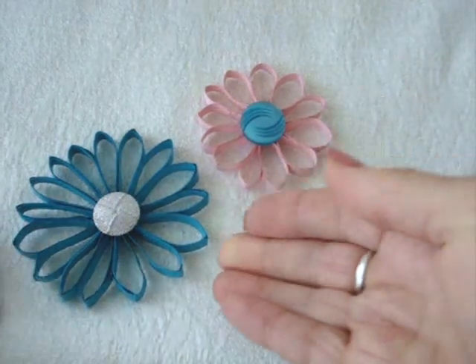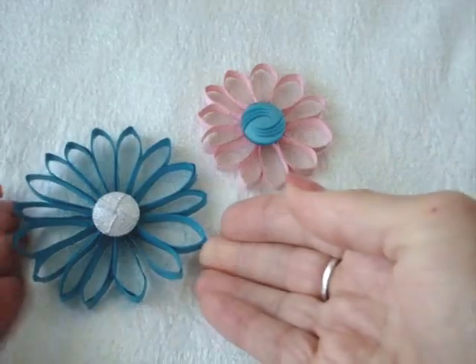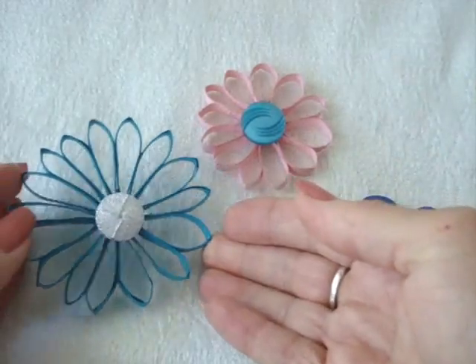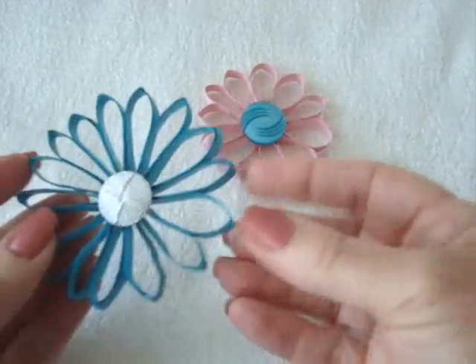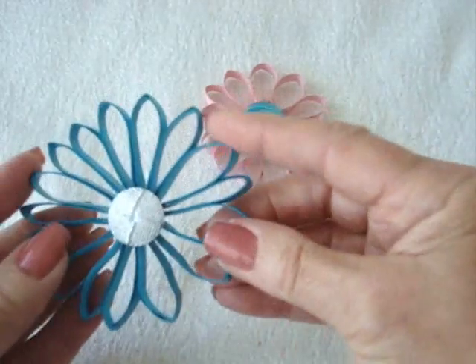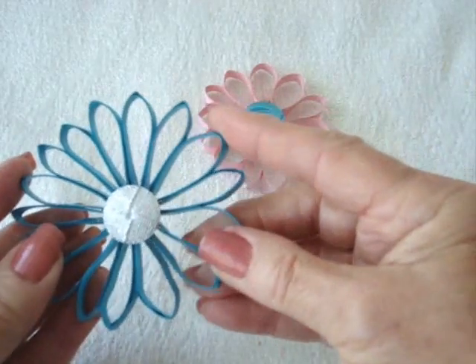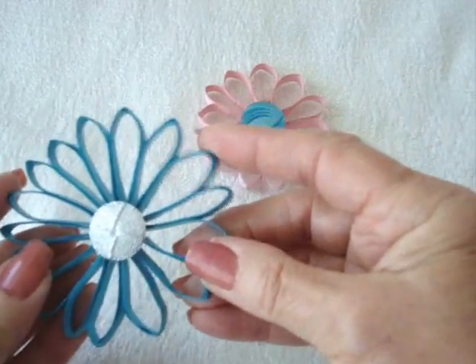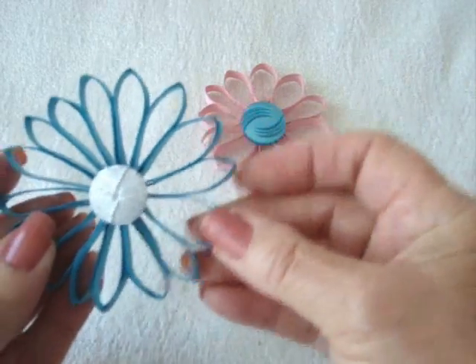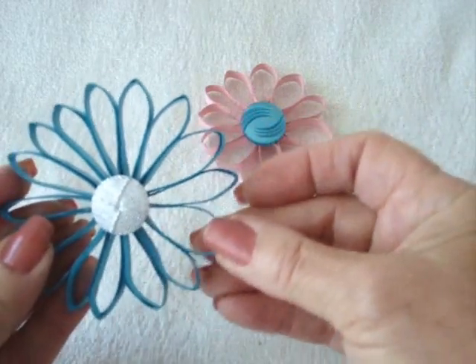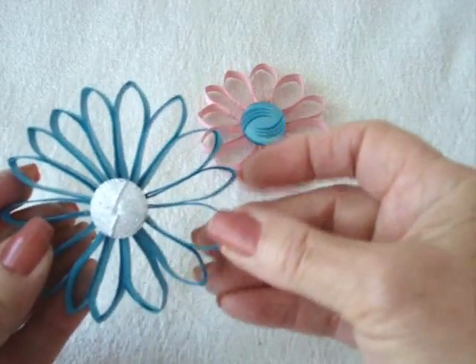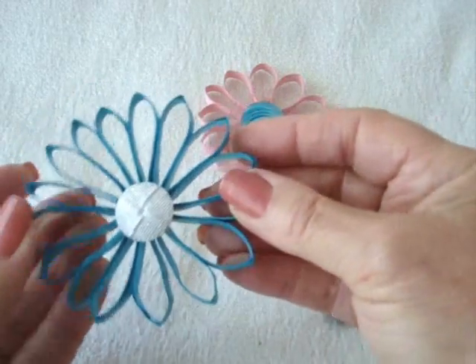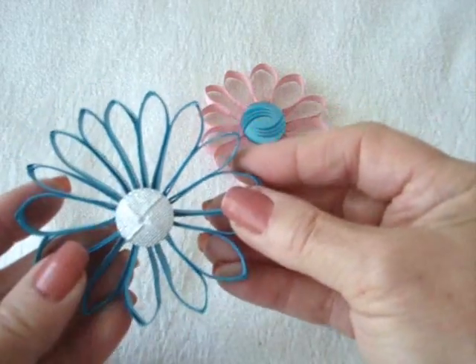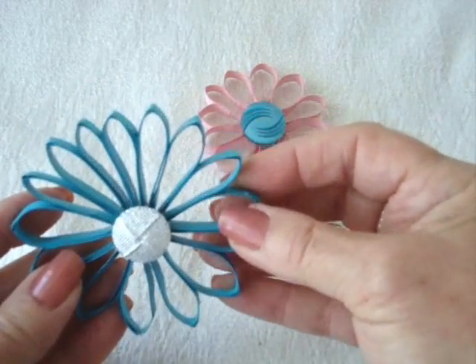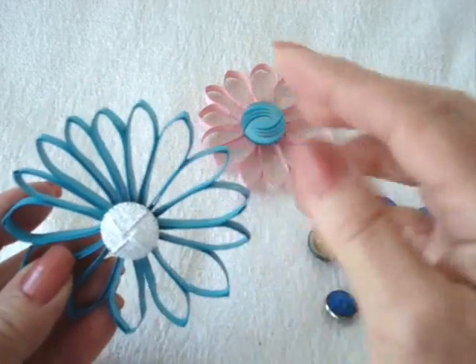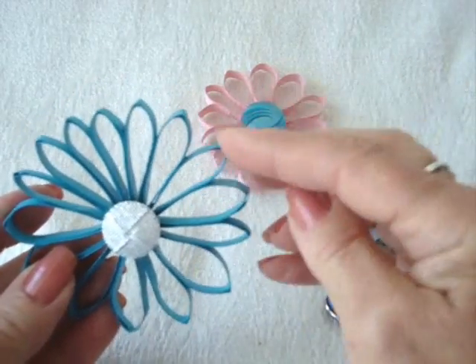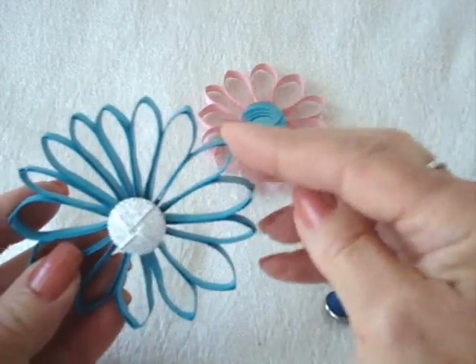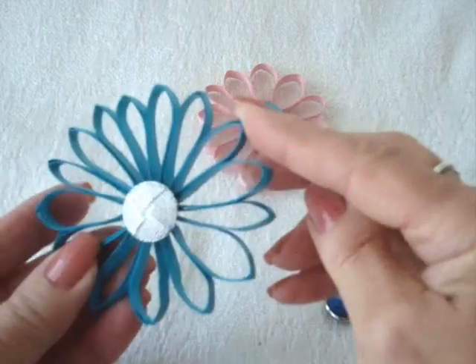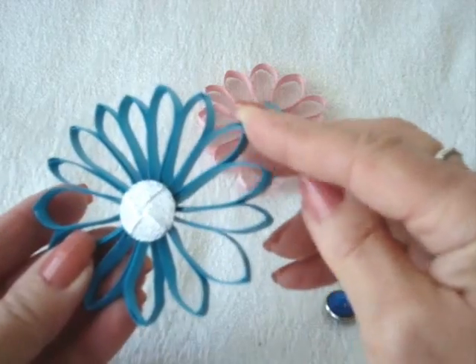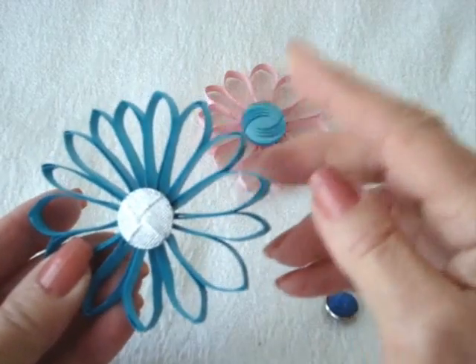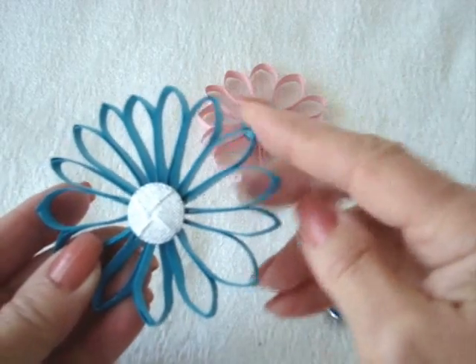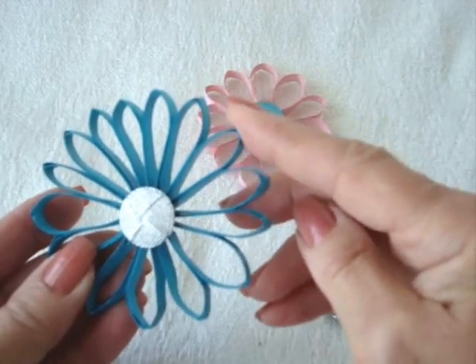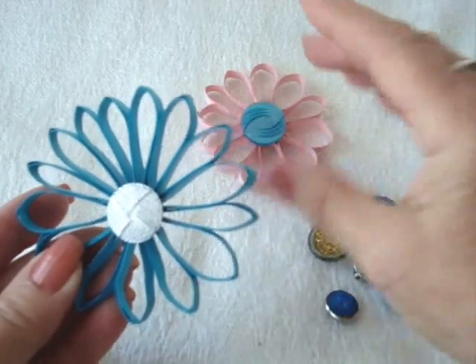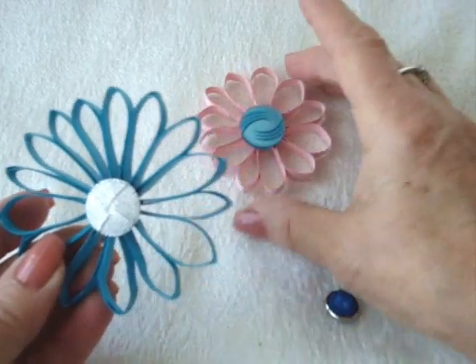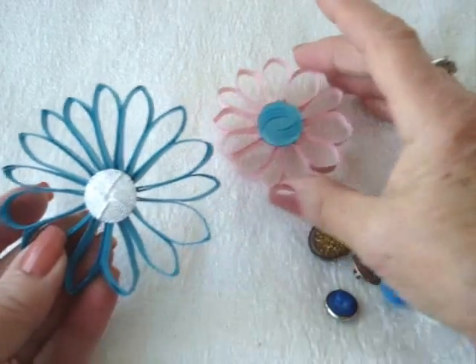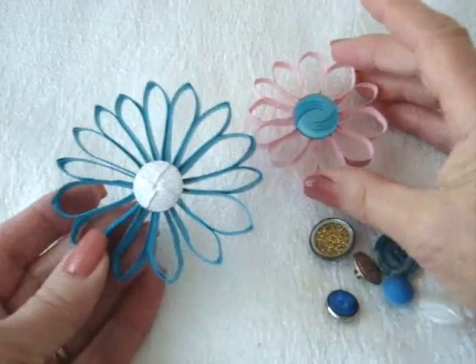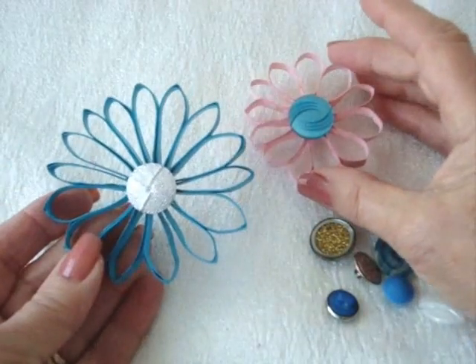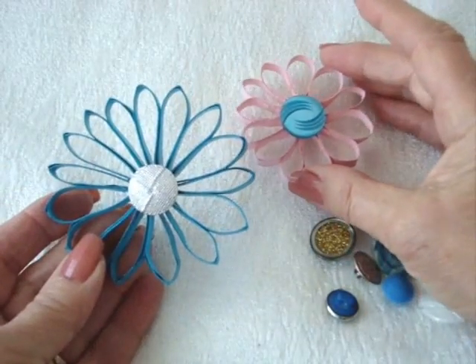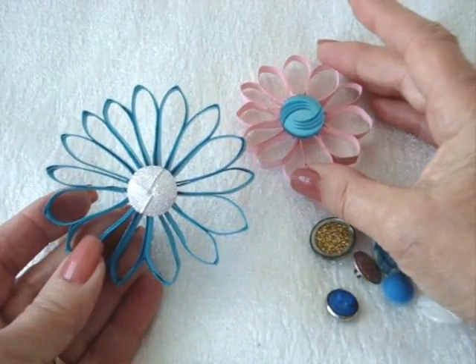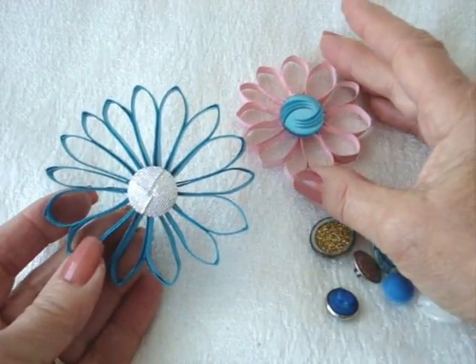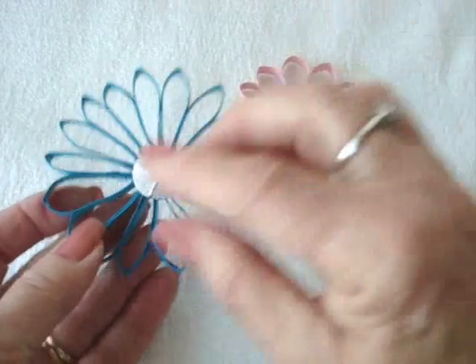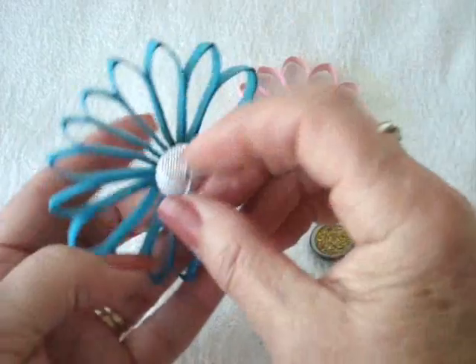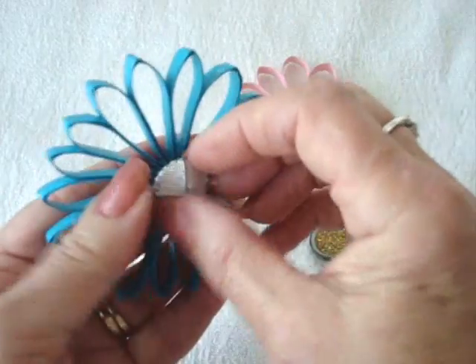So I have these finished now and they're very hard. They're flexible, but they're not going to fall apart because they're very rigid and hard from the glue drying. Now I could decorate these any way I like.